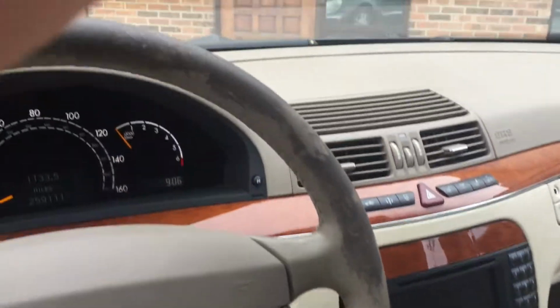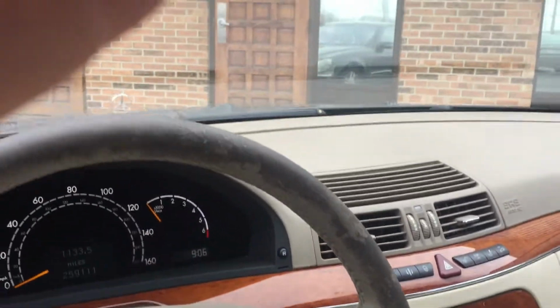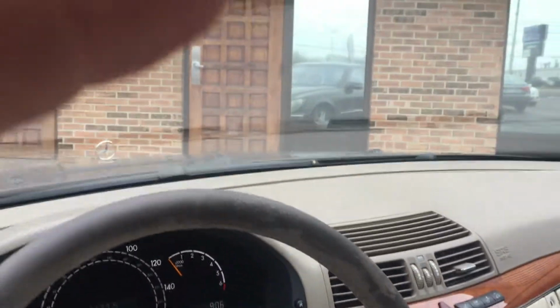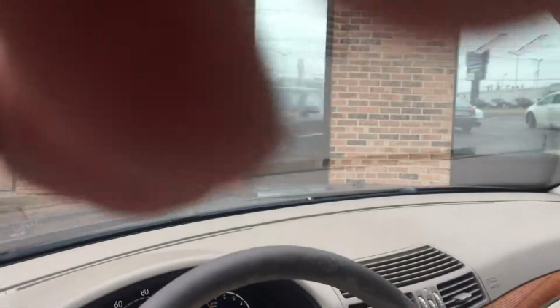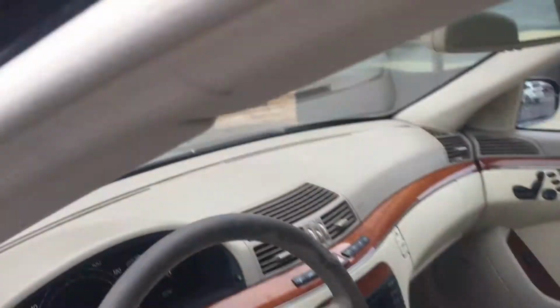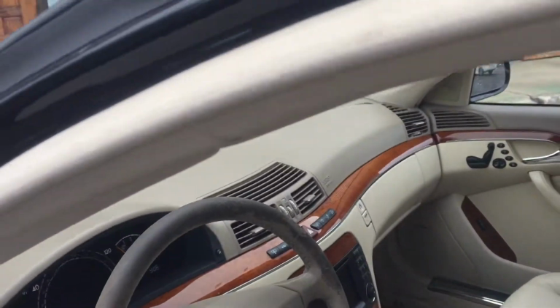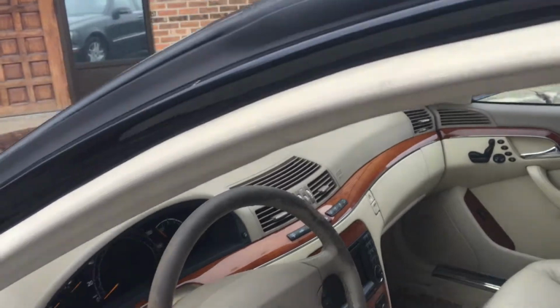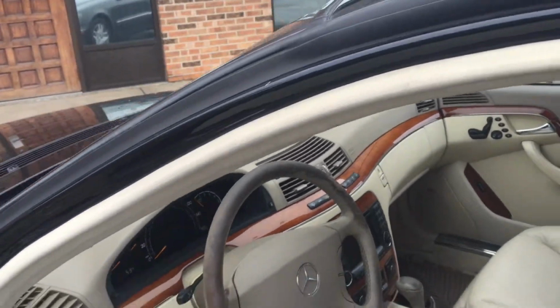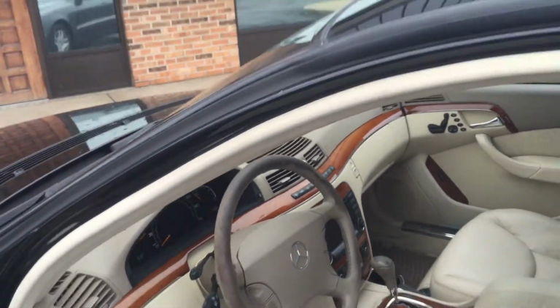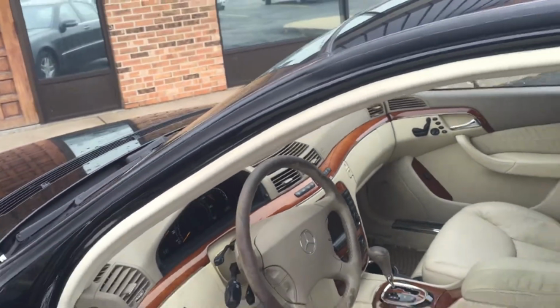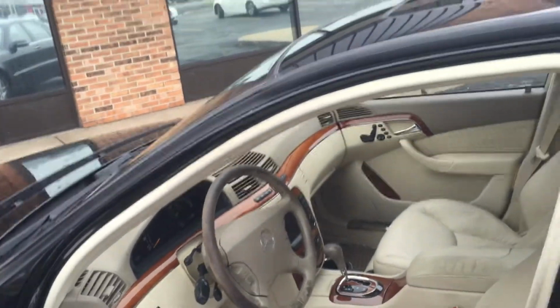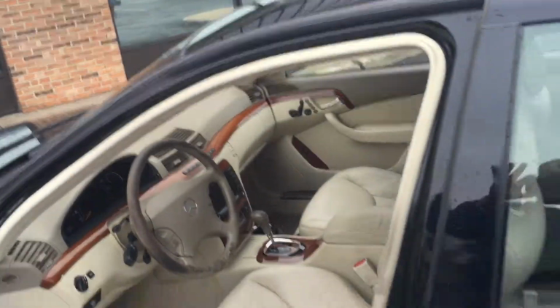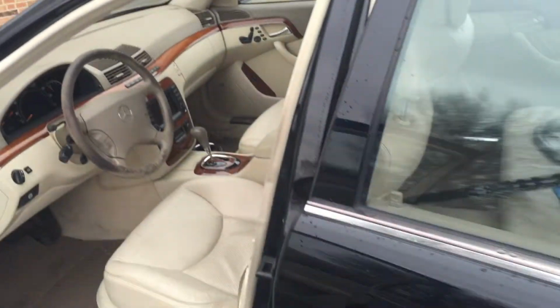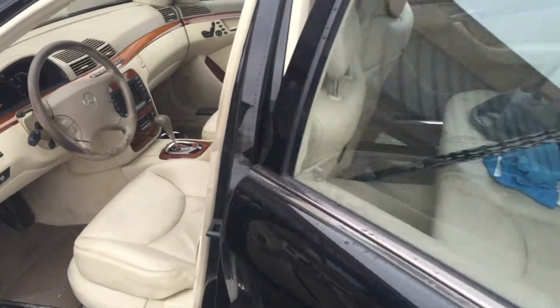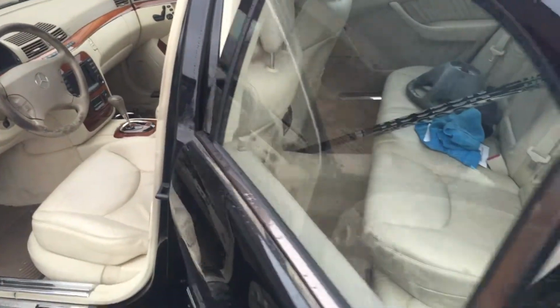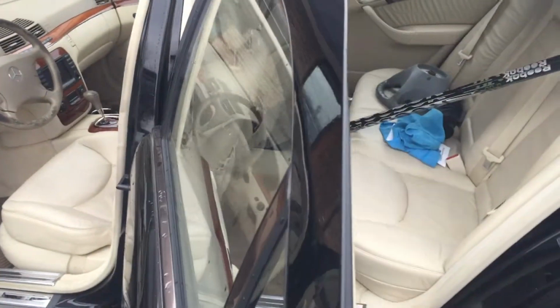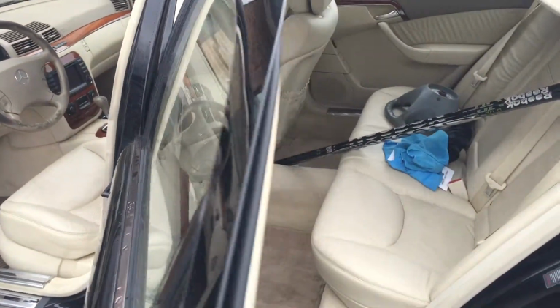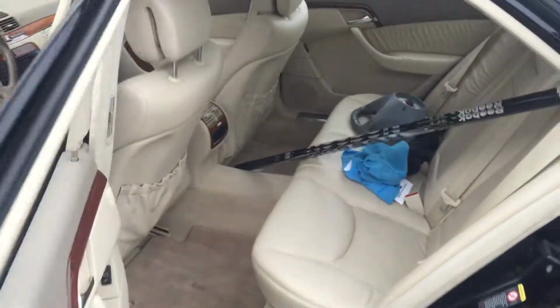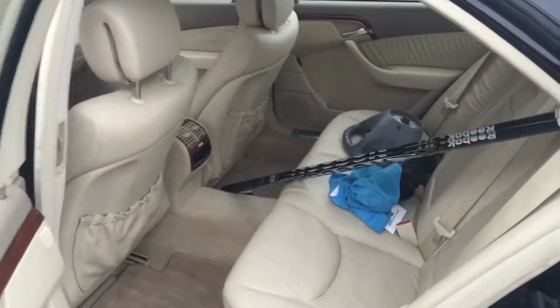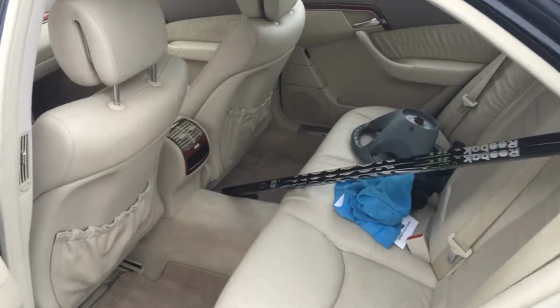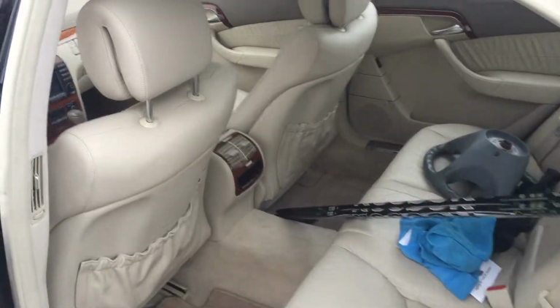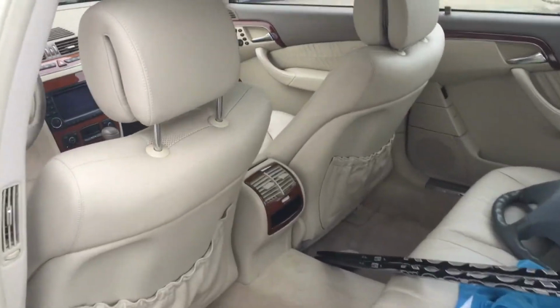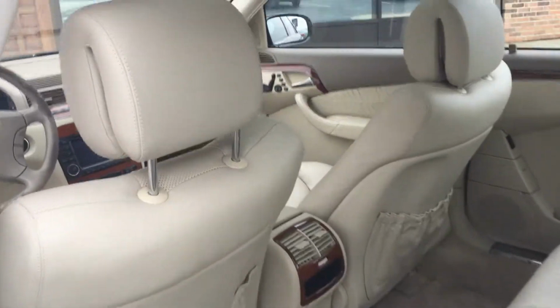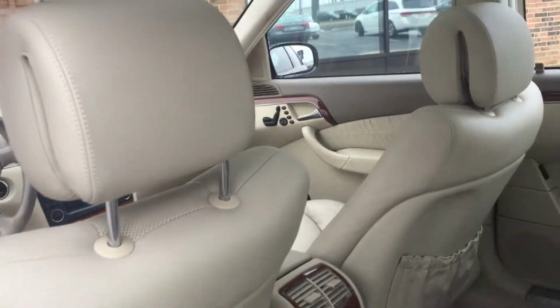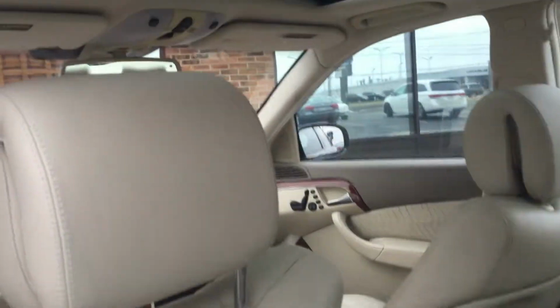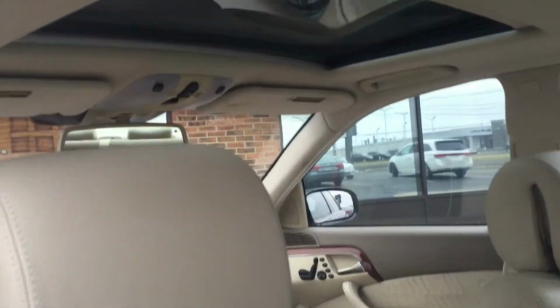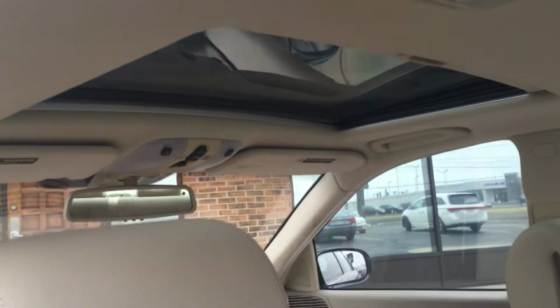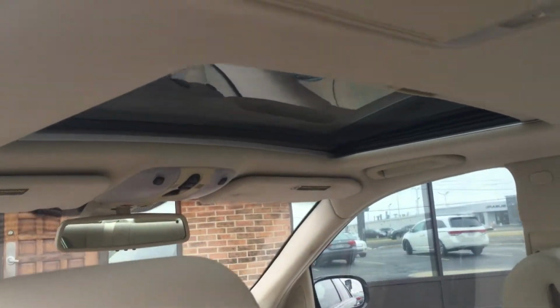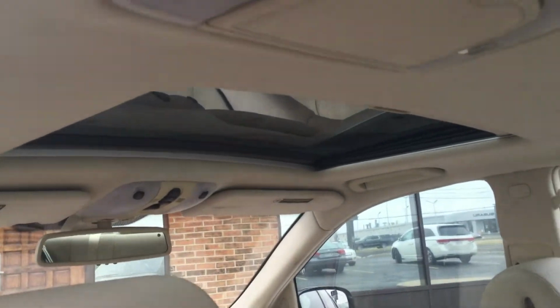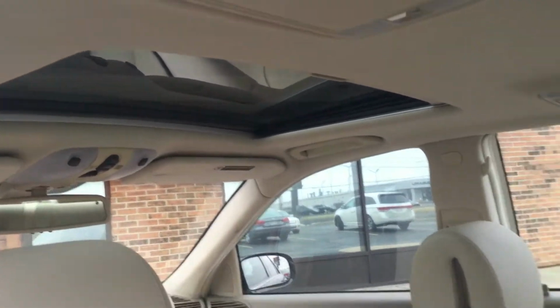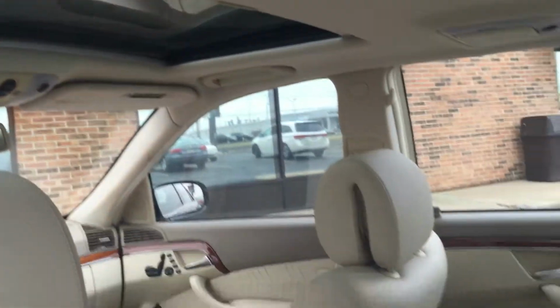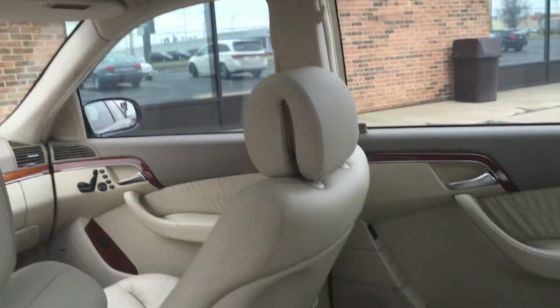The back seat is where you're going to find the space. This is a full estate vehicle — you're going to be enveloped in luxury. About two feet of back seat room, and a great view of the cockpit.